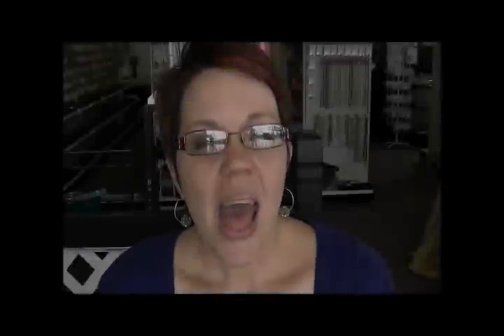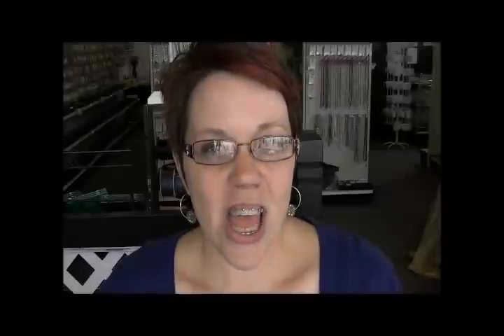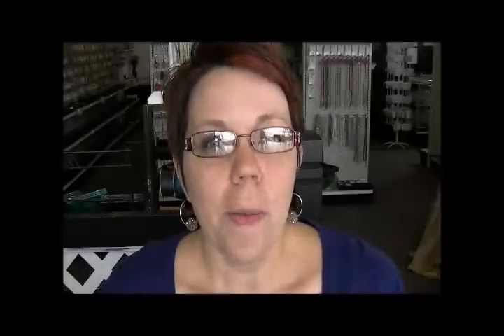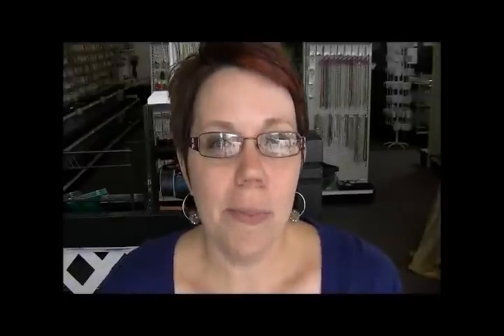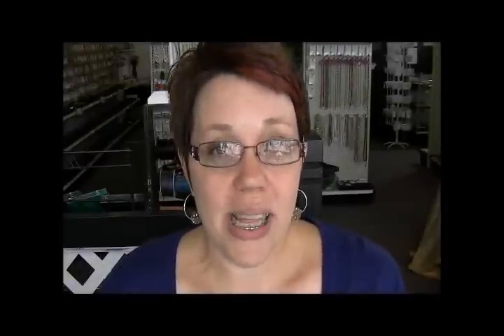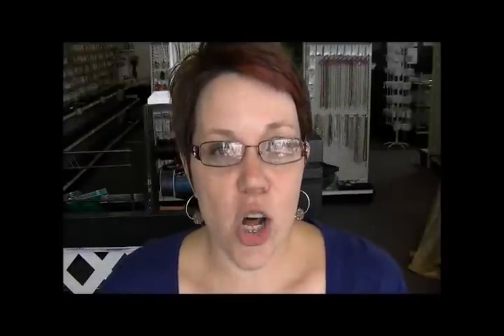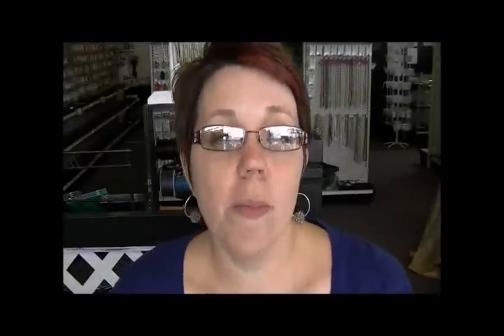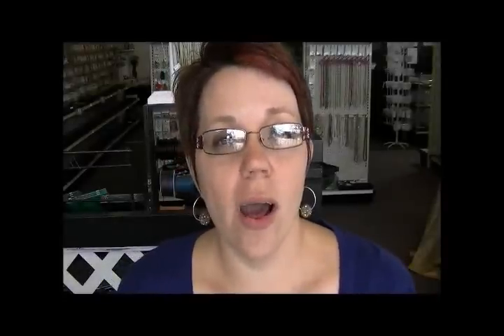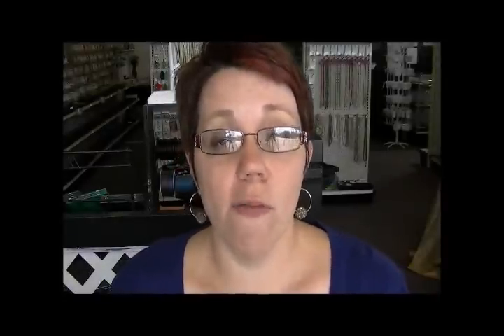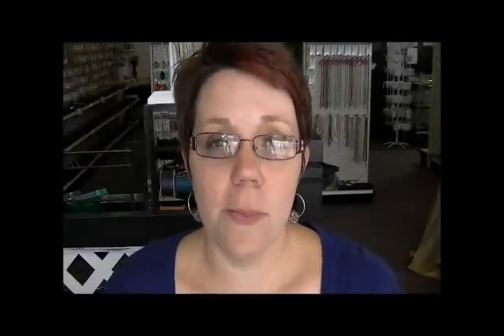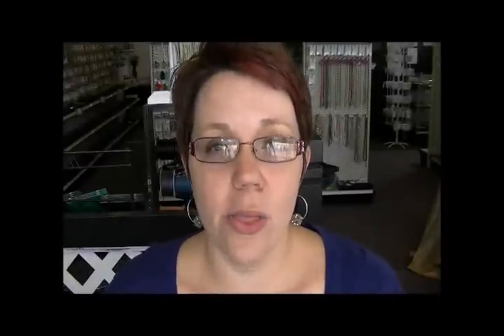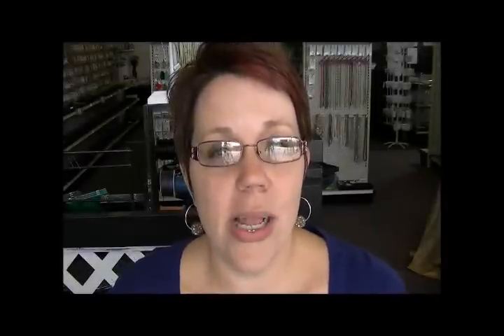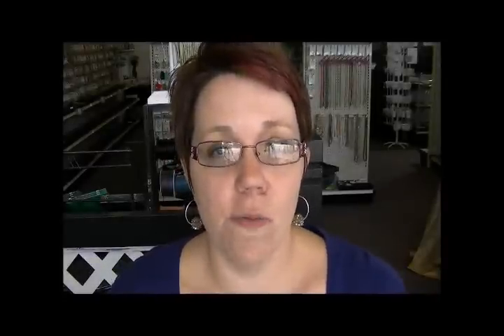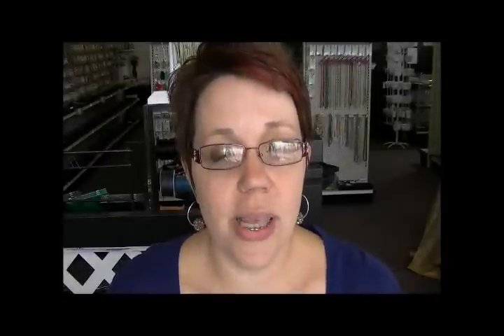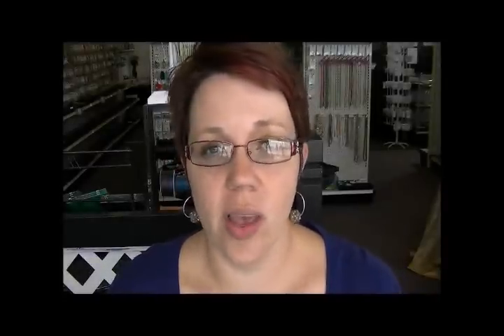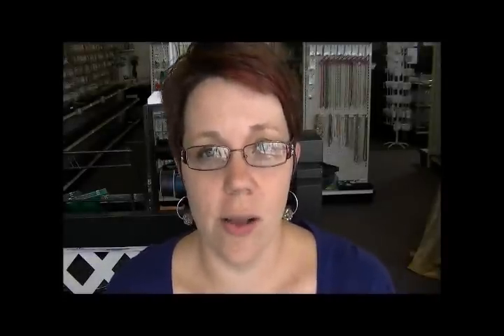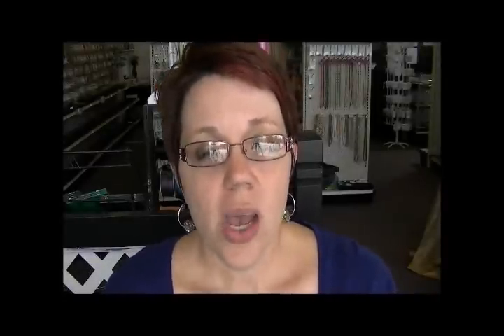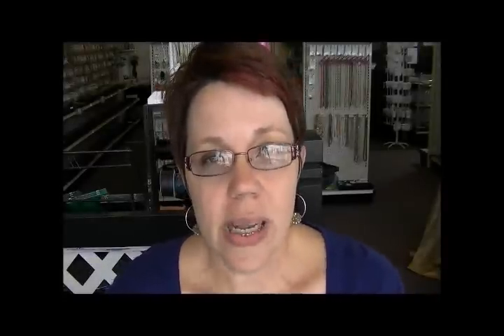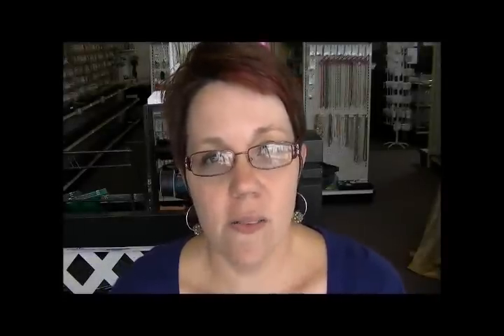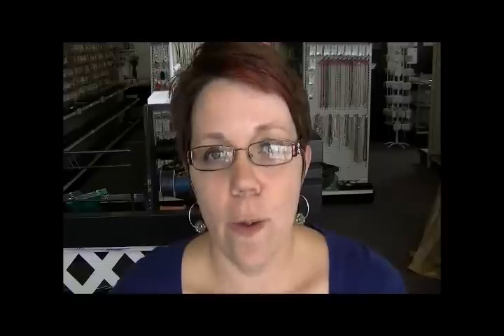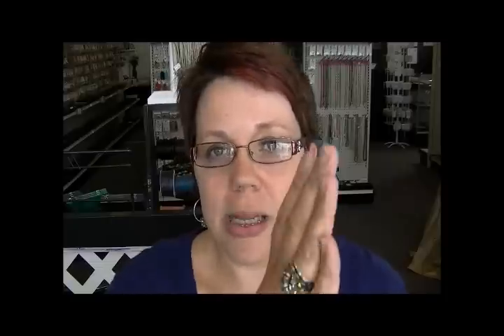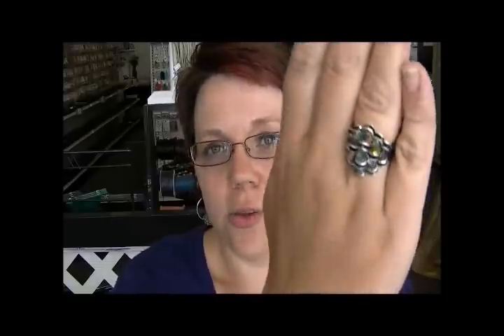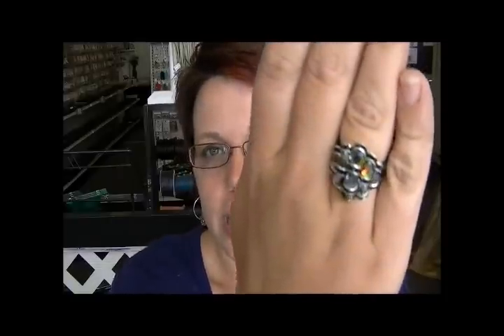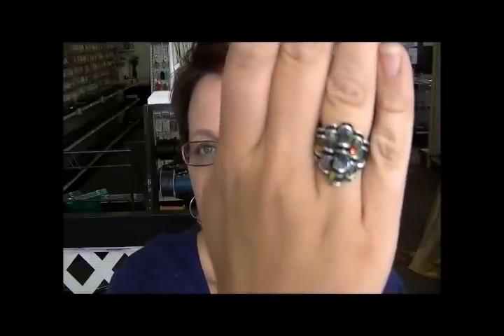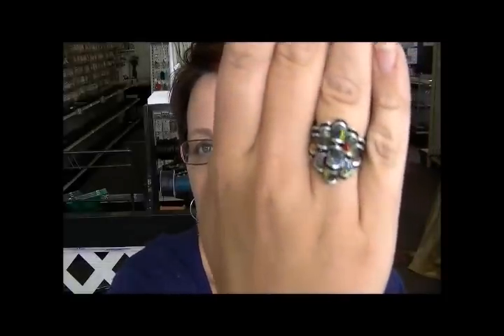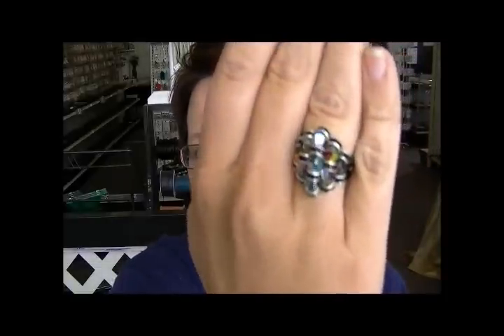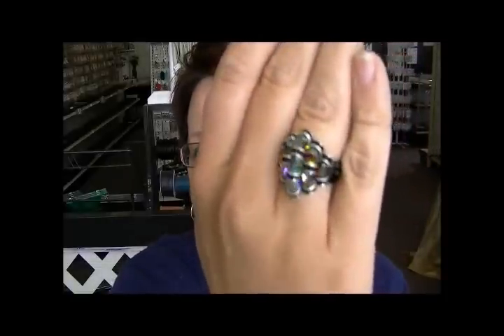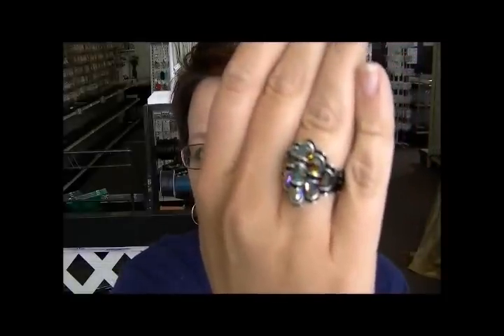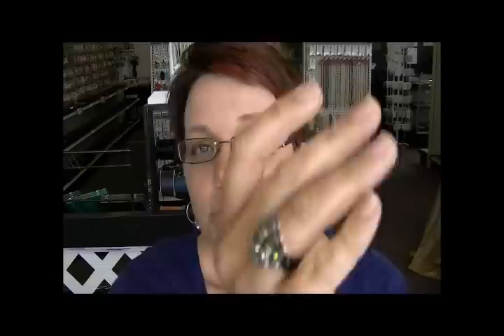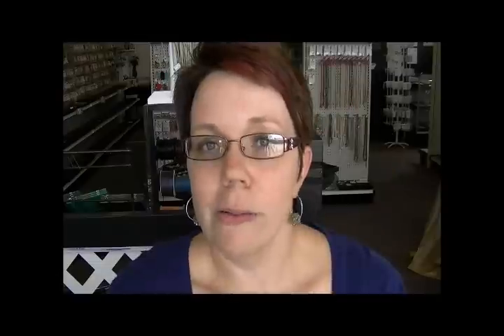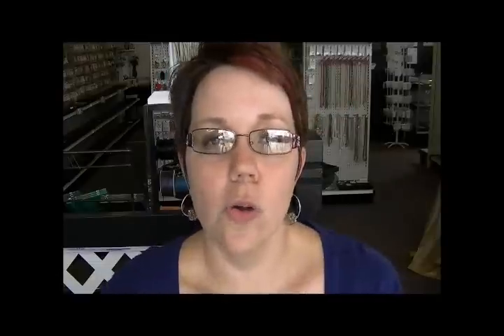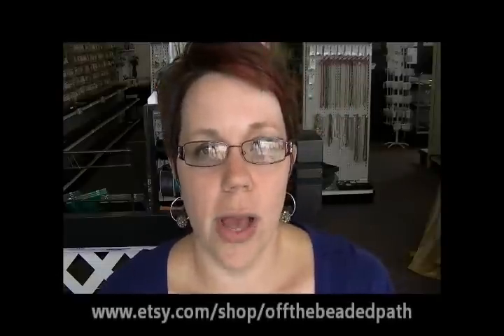Hey there, my name is Kelly Dale and I'm owner of Off the Beaded Path located in Forest City, North Carolina. For today's video, I'm going to teach you how to make this beautiful ring. I call it the Crown Jewels Ring.